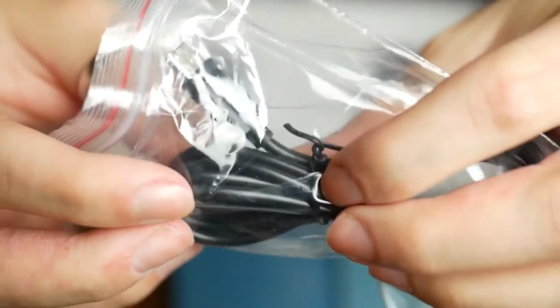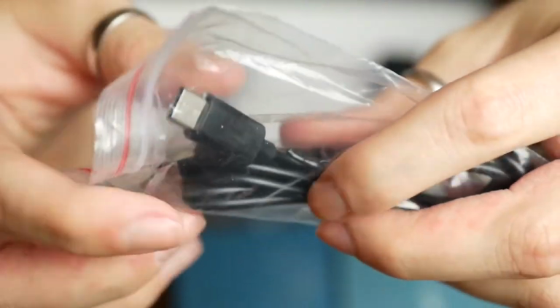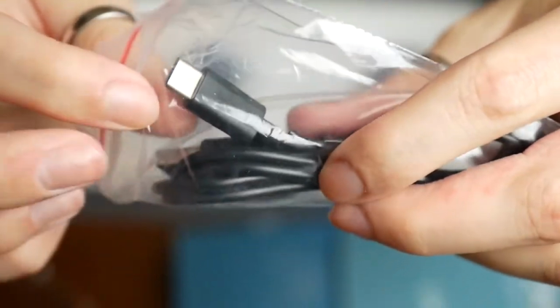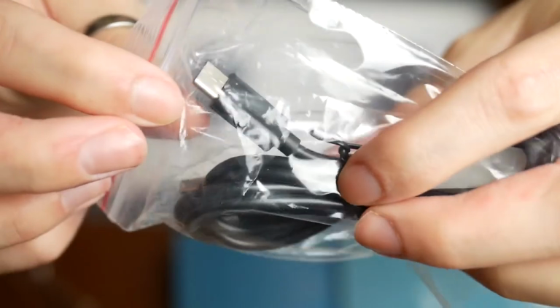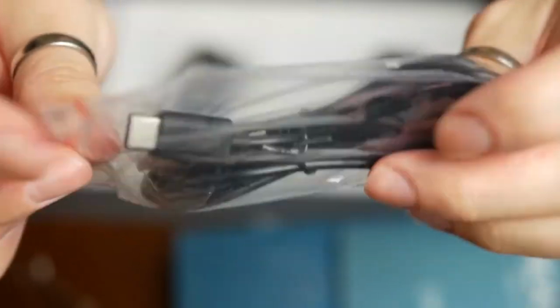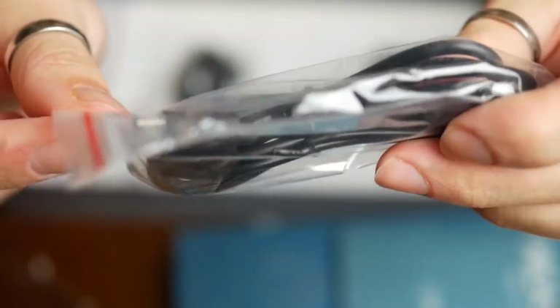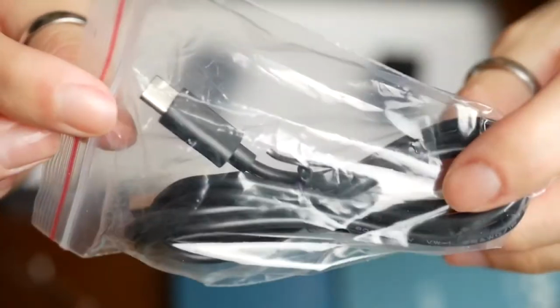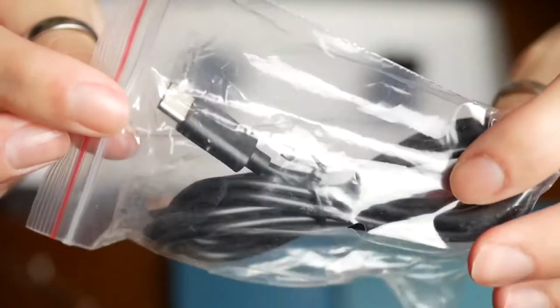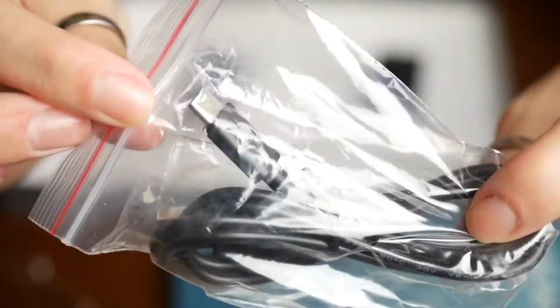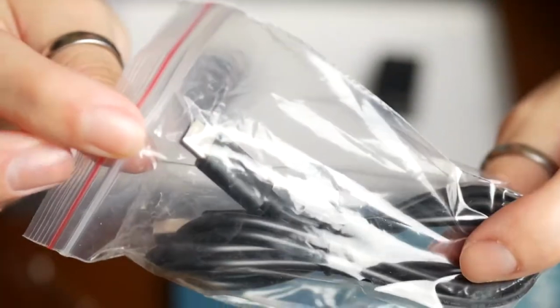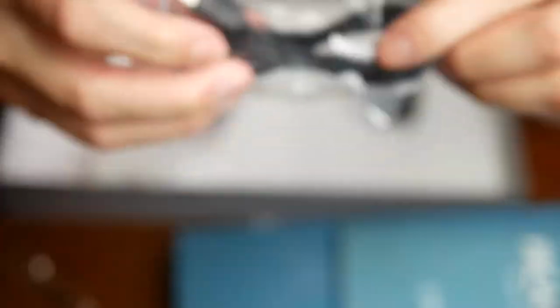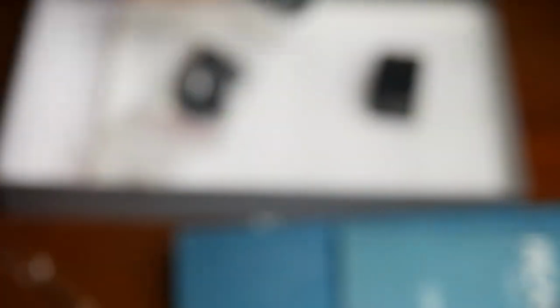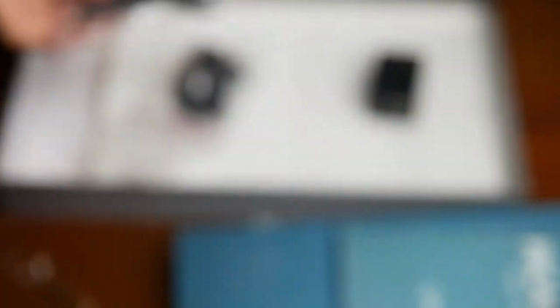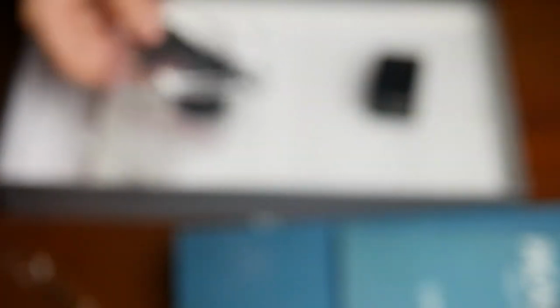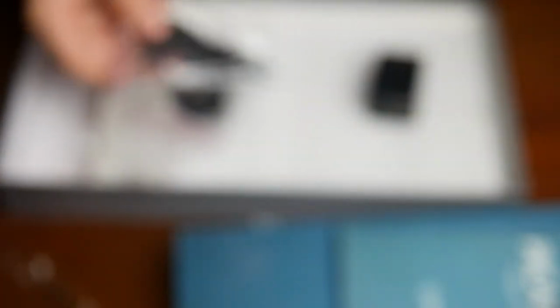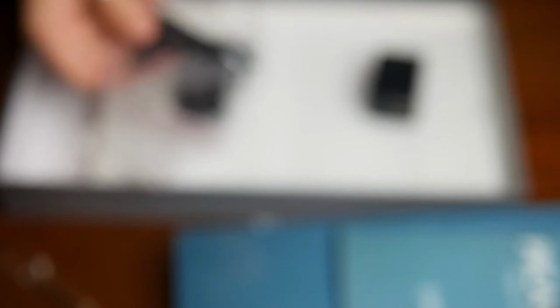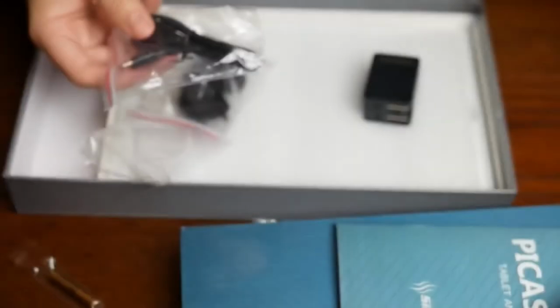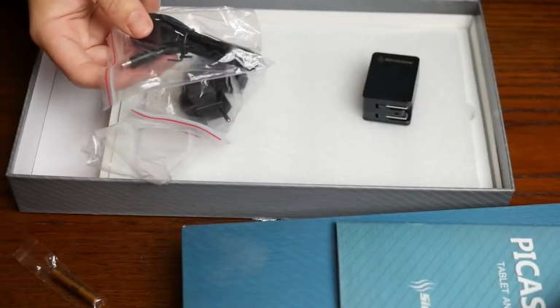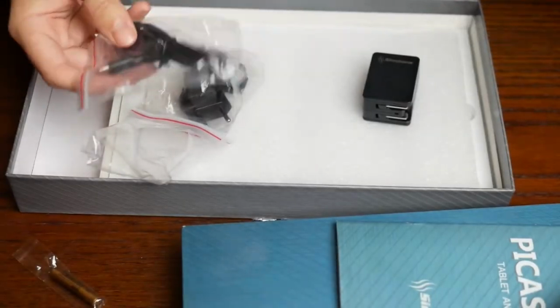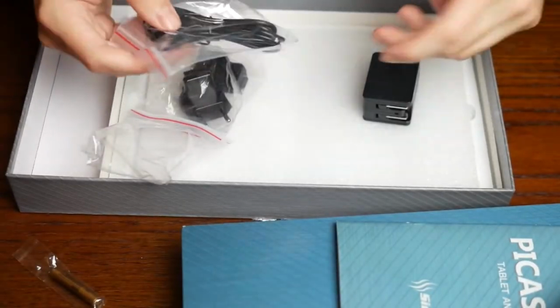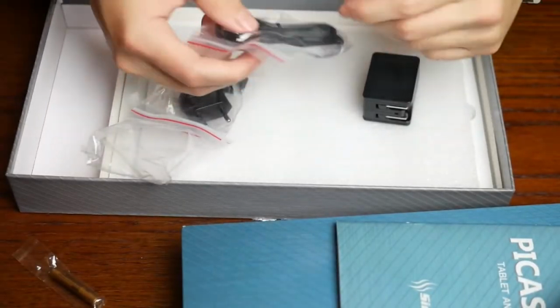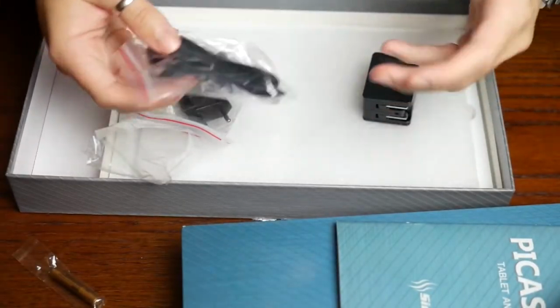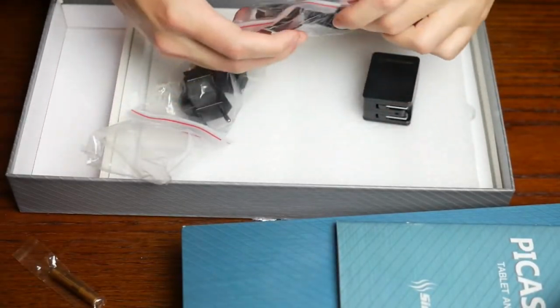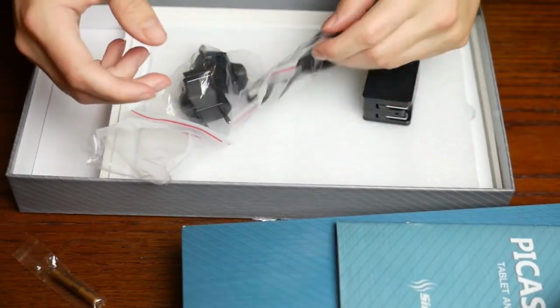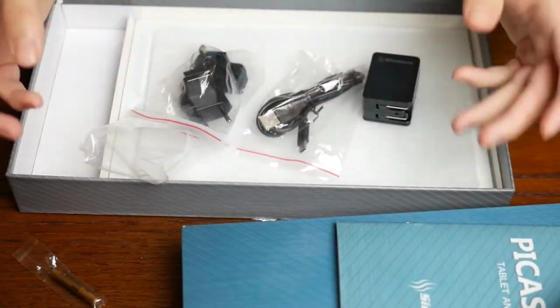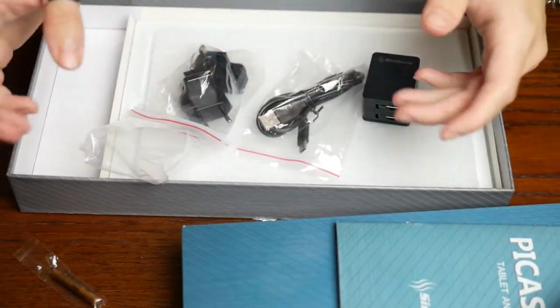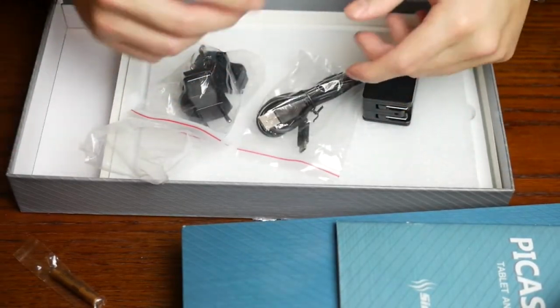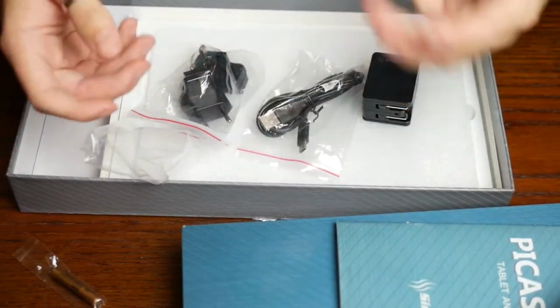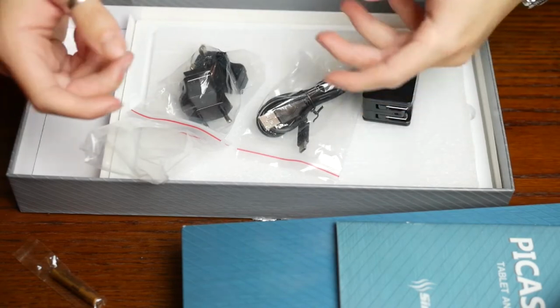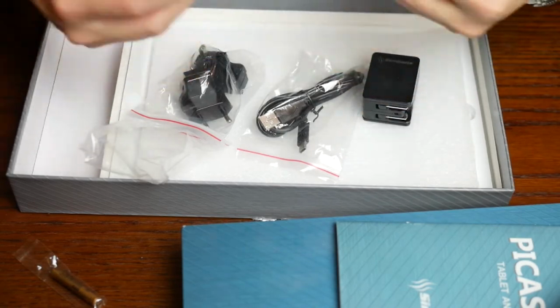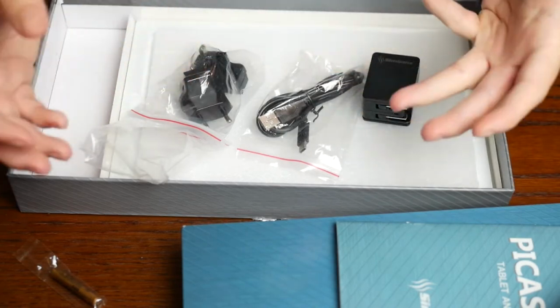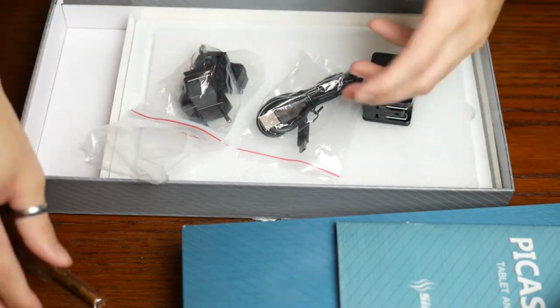And you get a USB Type-C cable. That's another really good point about this tablet — it doesn't use micro USB, it uses USB Type-C. So you'll be able to use the same charger that you use for your phone, which is always a plus.